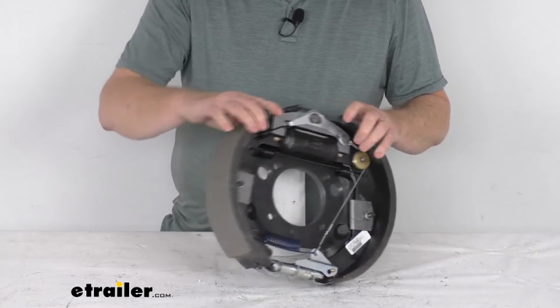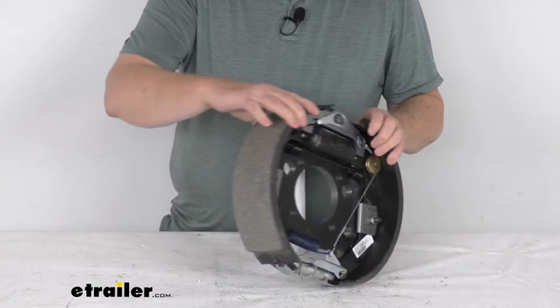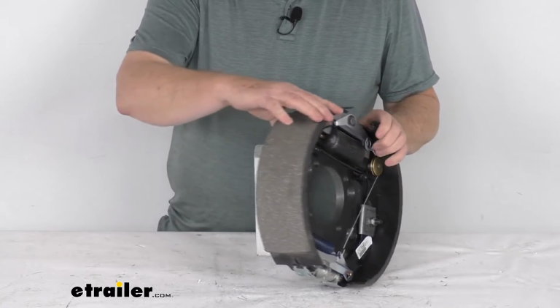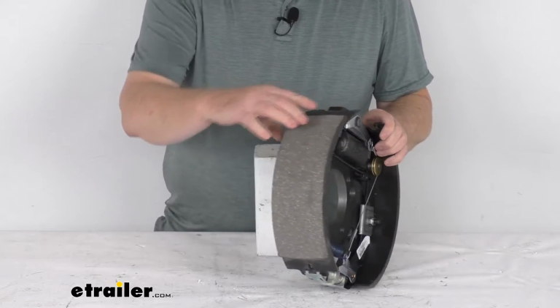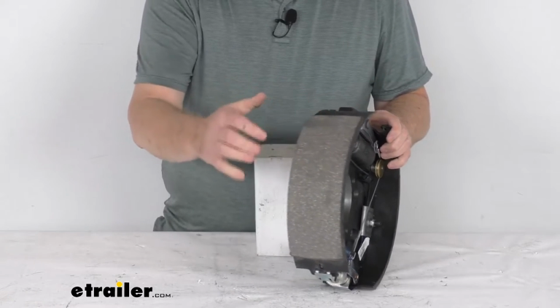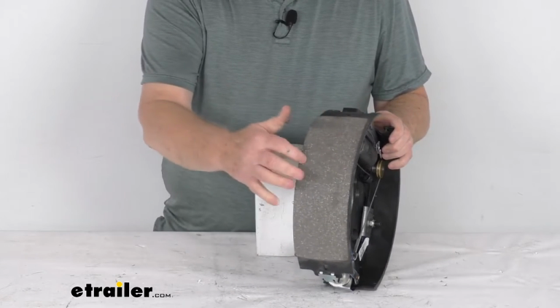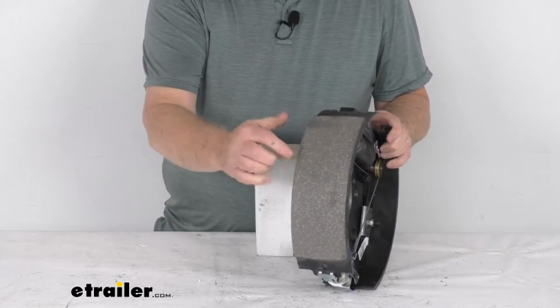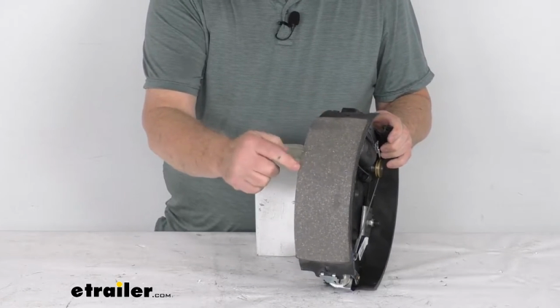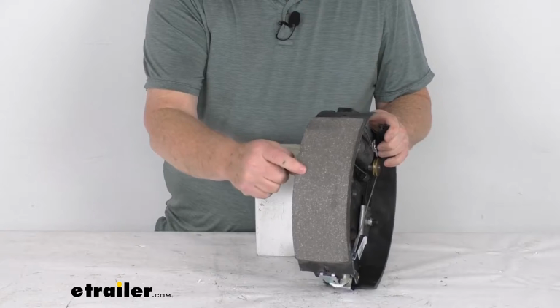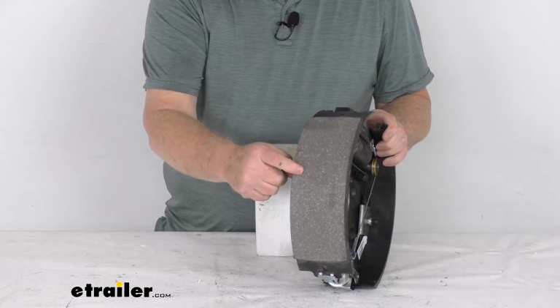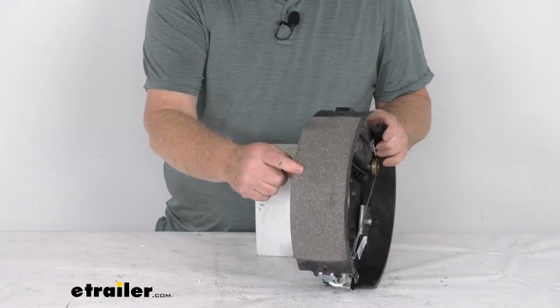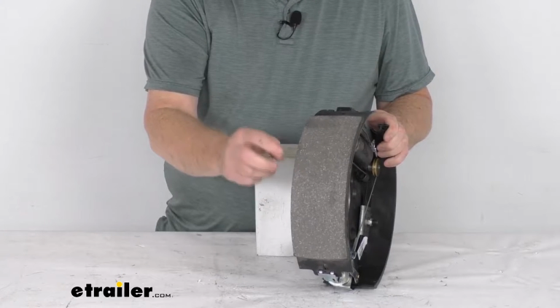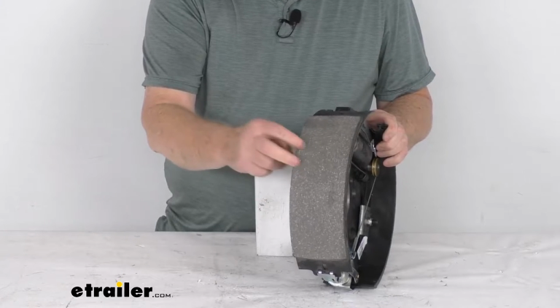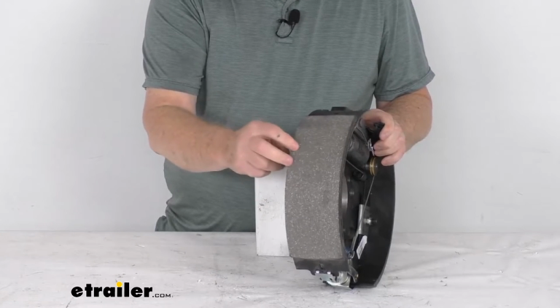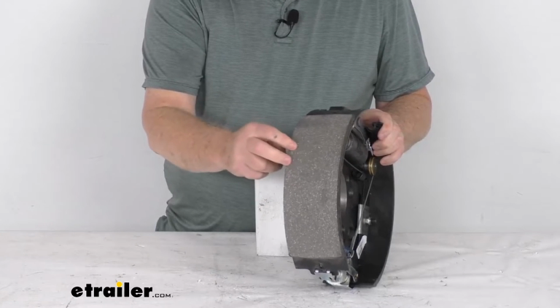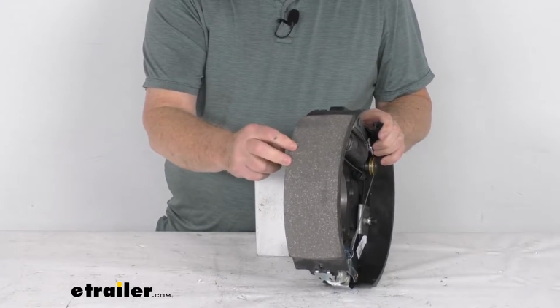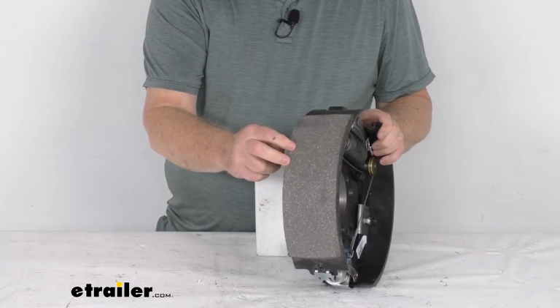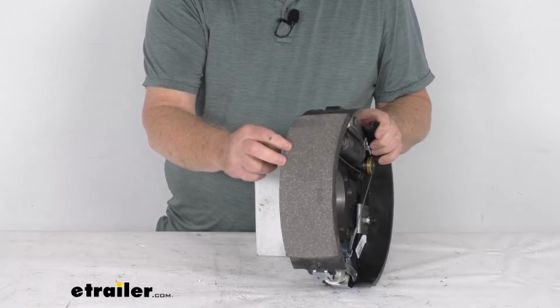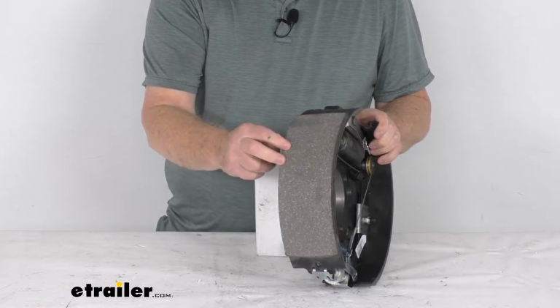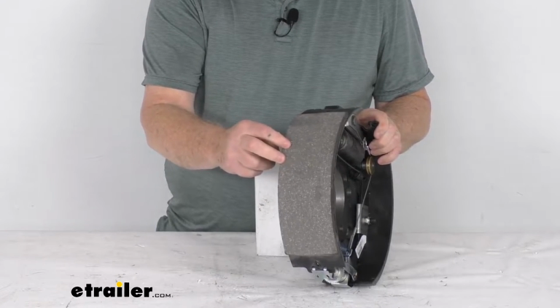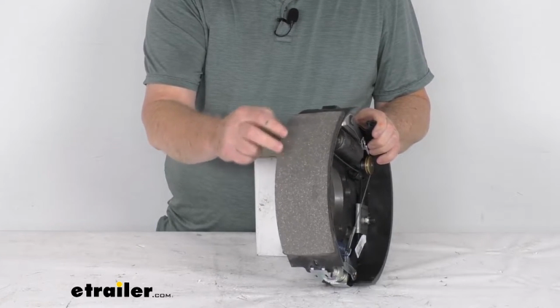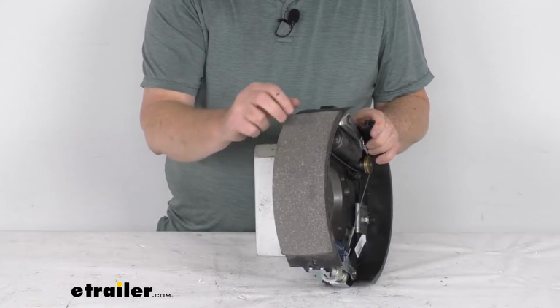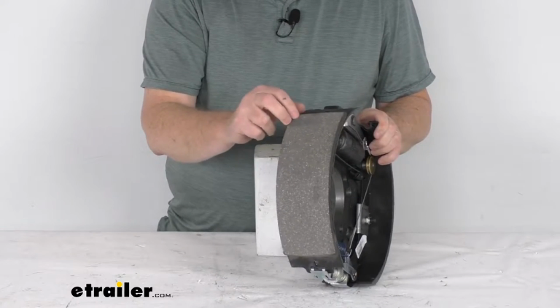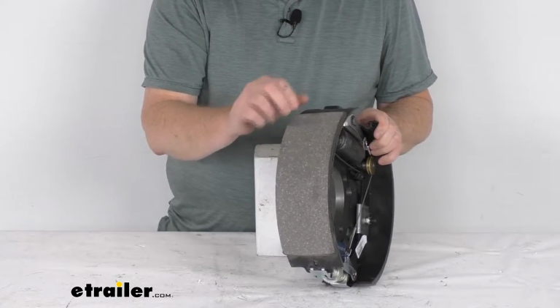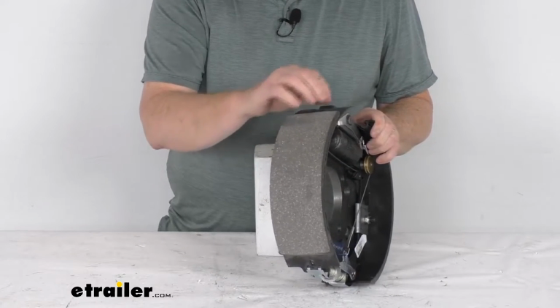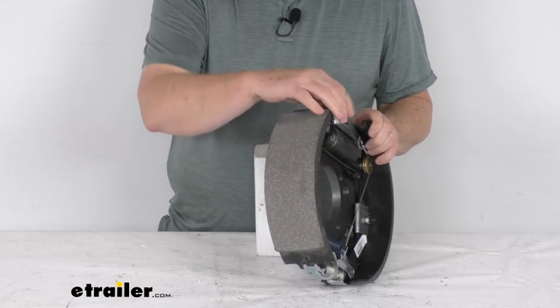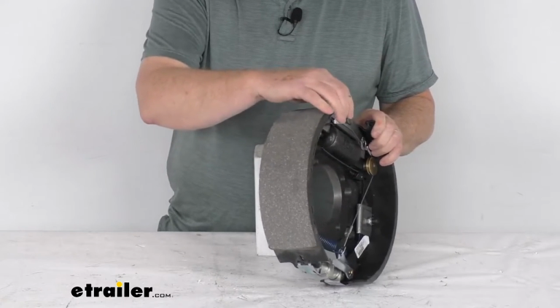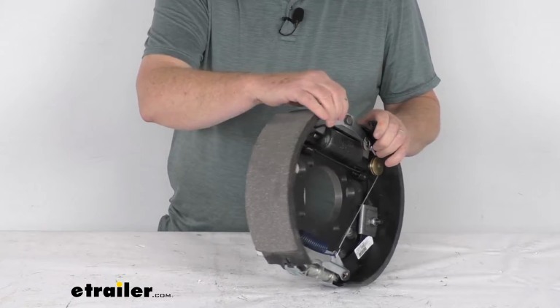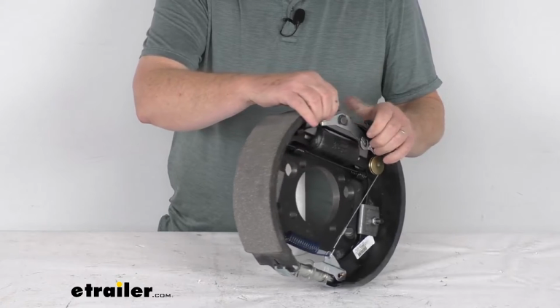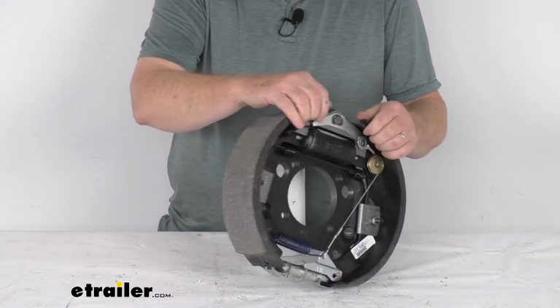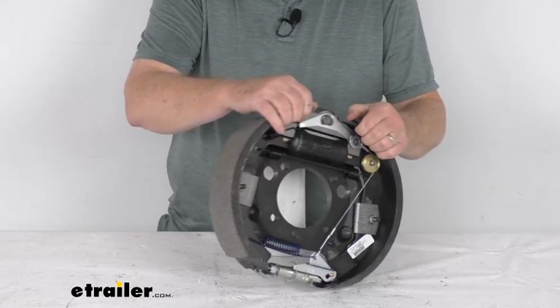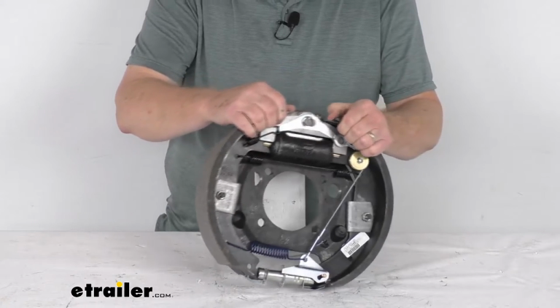Proper adjustment leads to better brake efficiency and less wear on your tow vehicle's brakes. These brake shoes are lined with automotive grade friction material. This friction material is fully bonded to the shoe — it's not riveted — so it gives you a lot longer life and more braking torque.